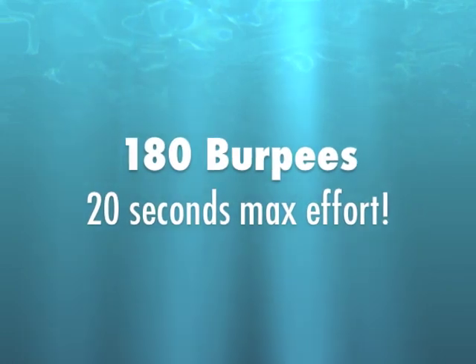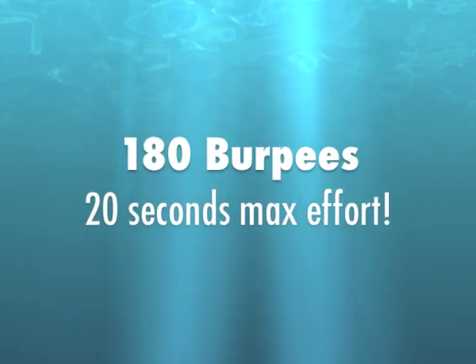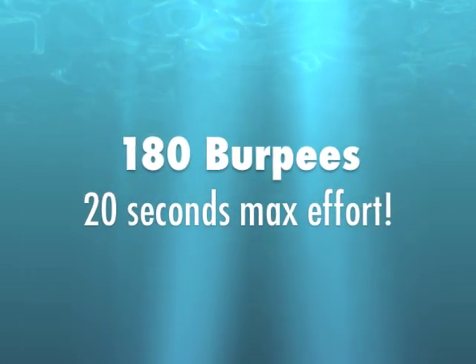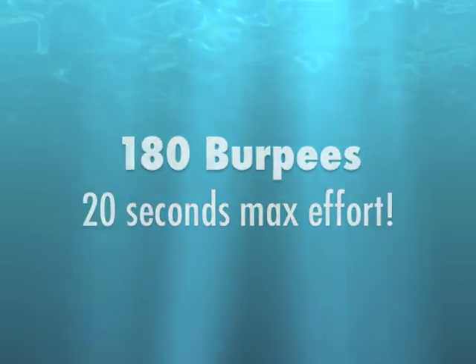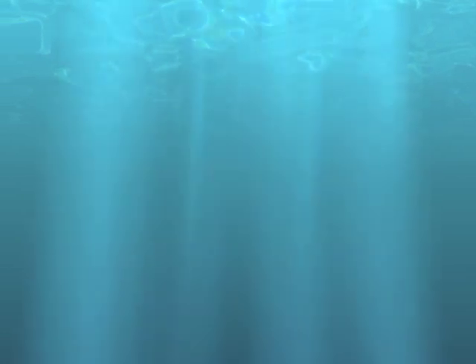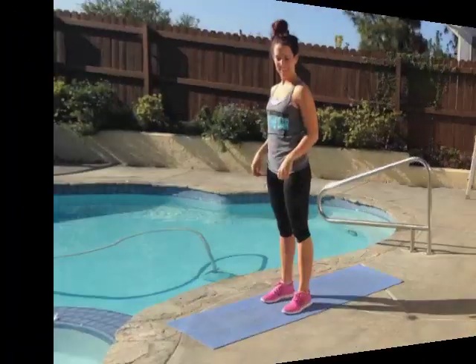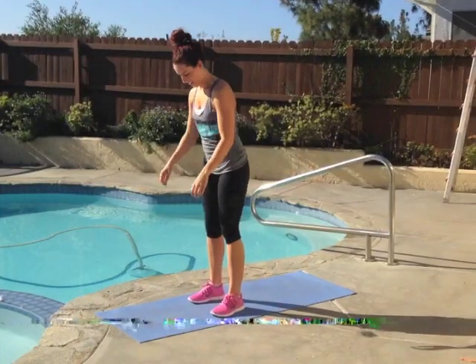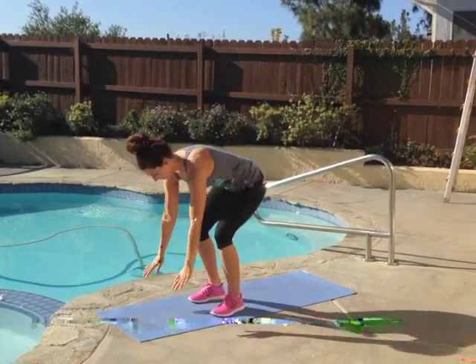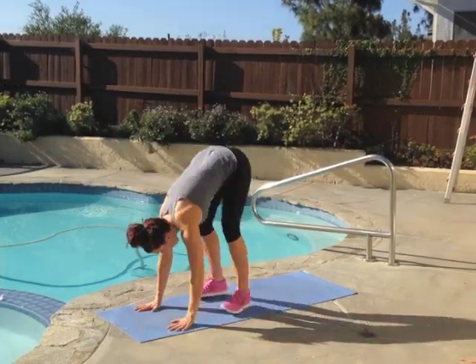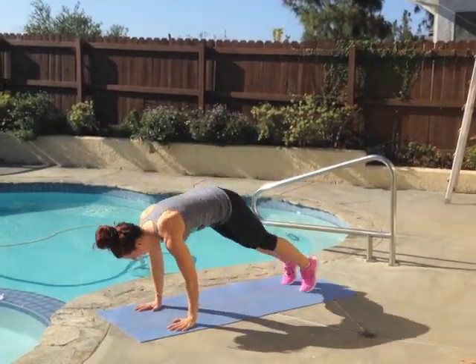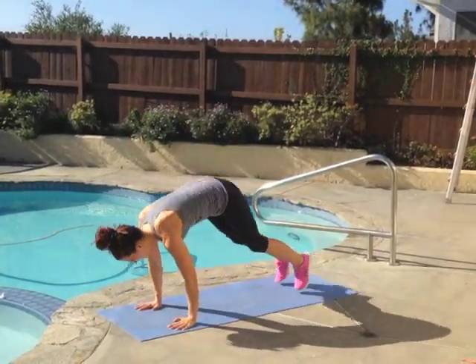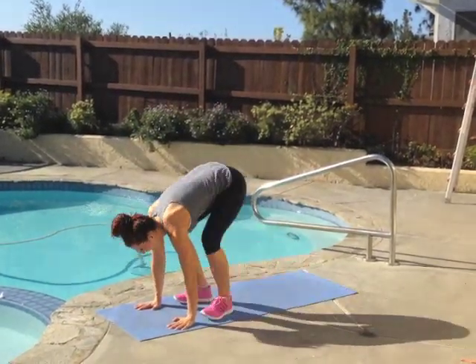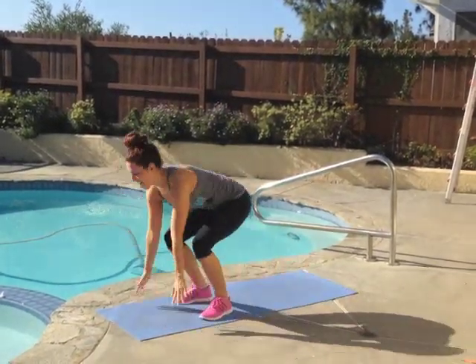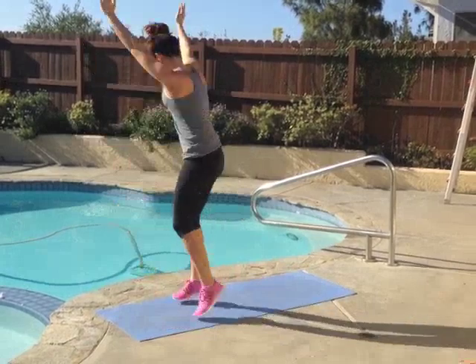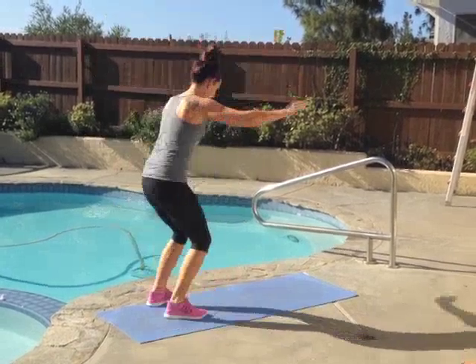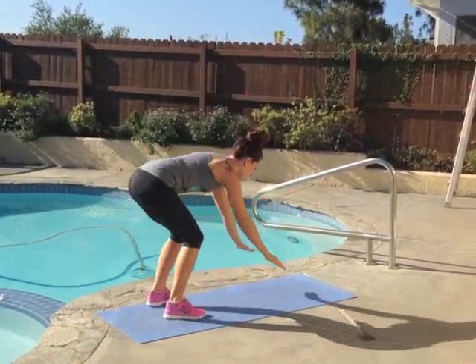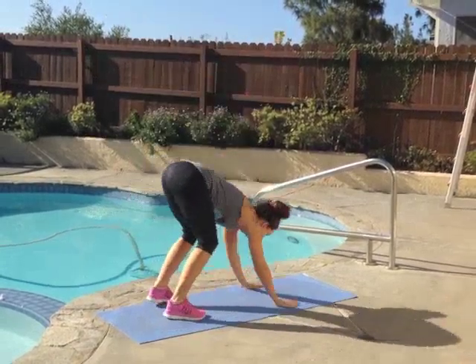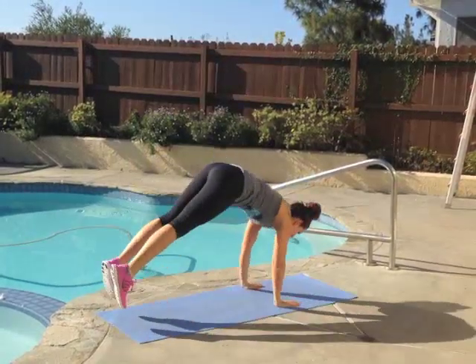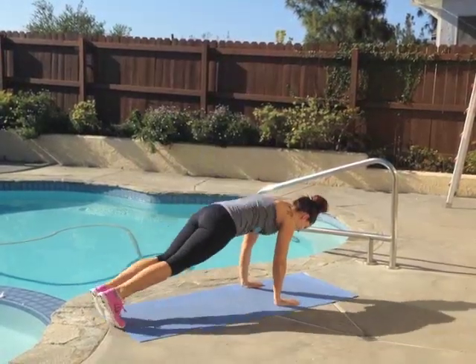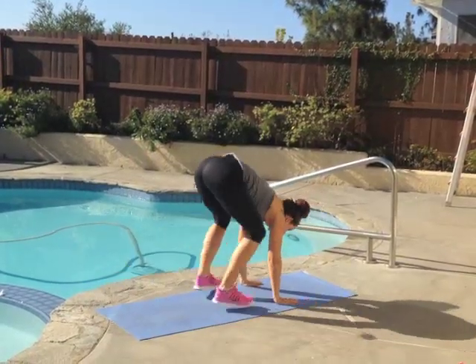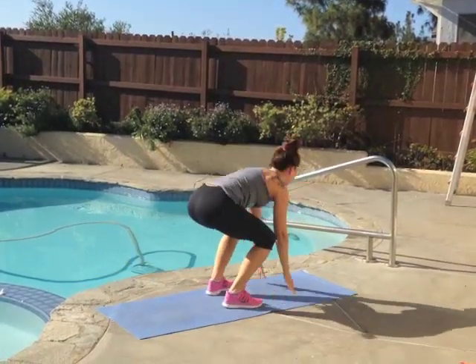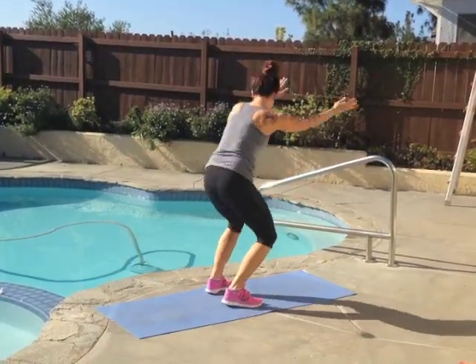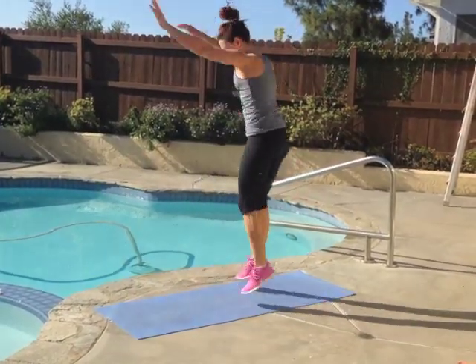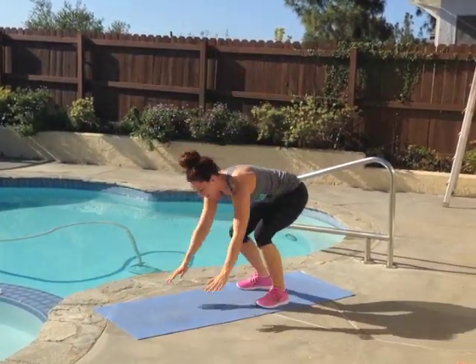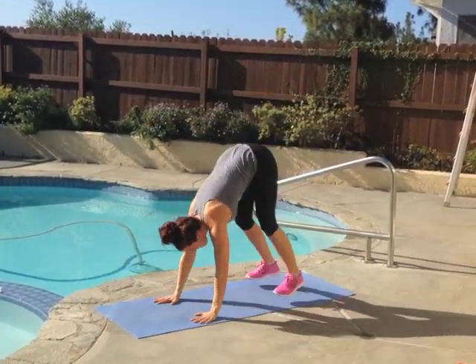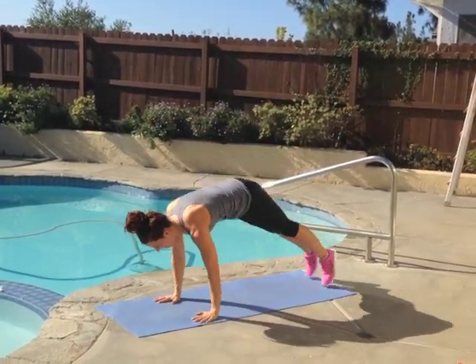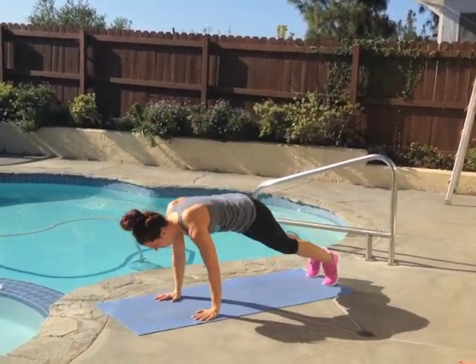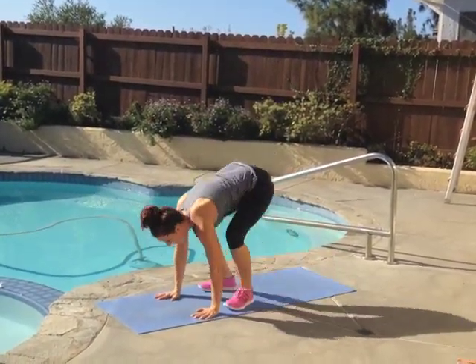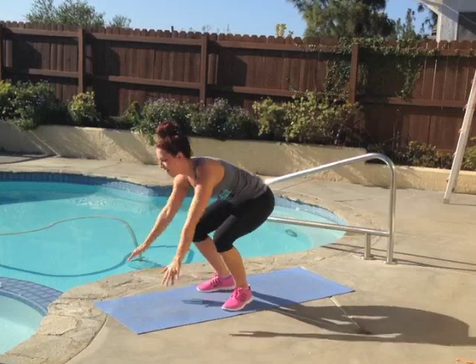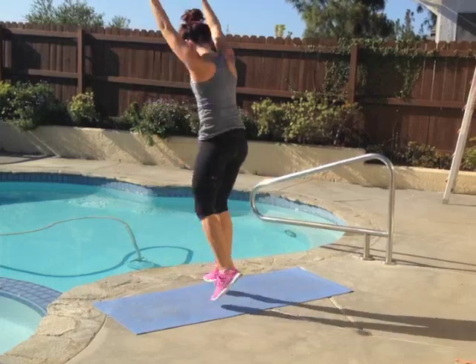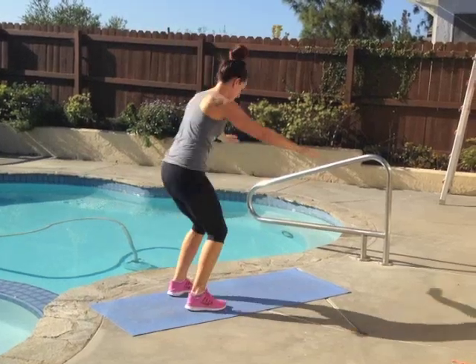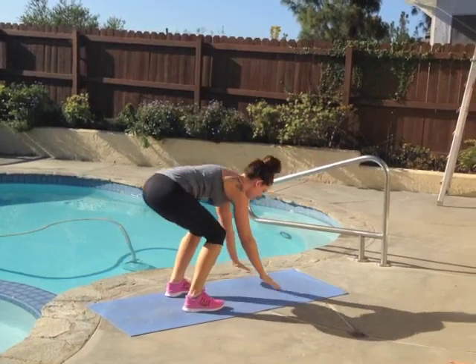The first exercise is the 180 burpee. Come down into your plank — you can step or hop back into plank position — shoulders stacked right over your wrists, and then jump up at the top with a nice little twist so you do a 180 degree rotation.